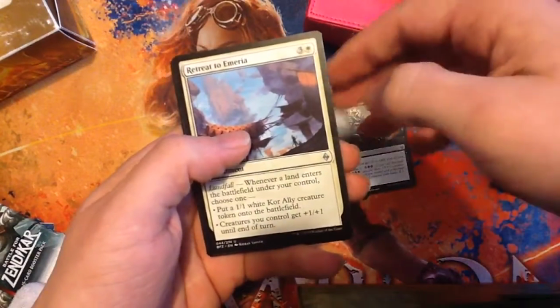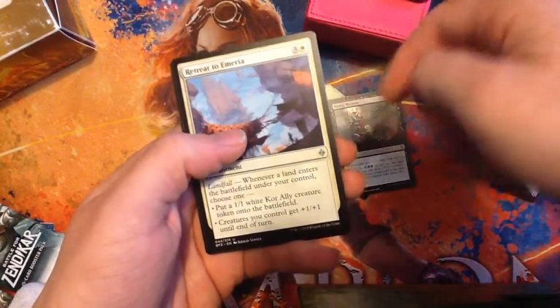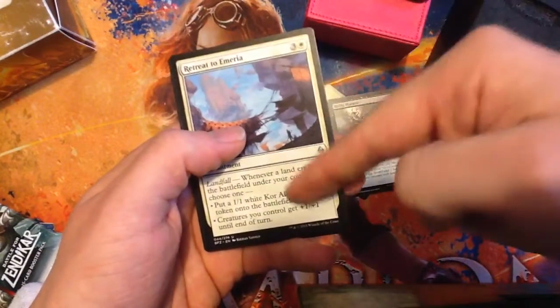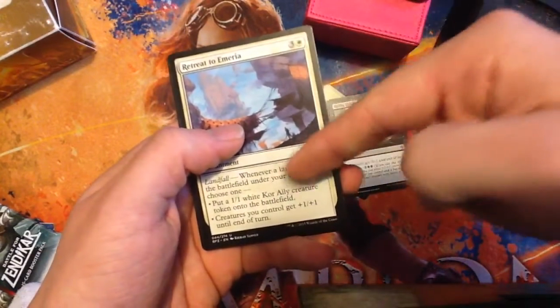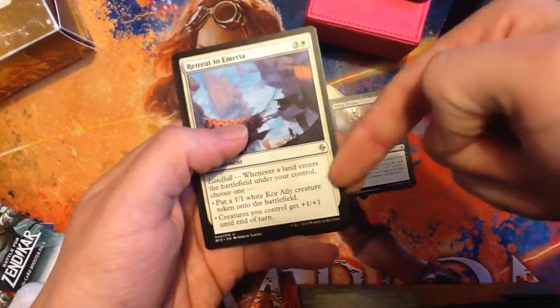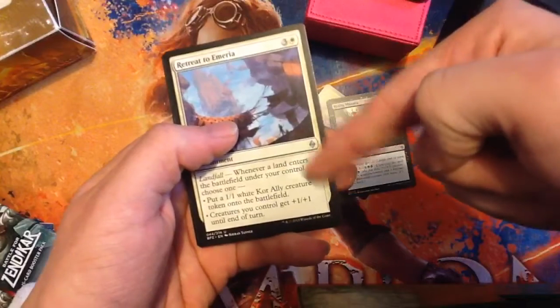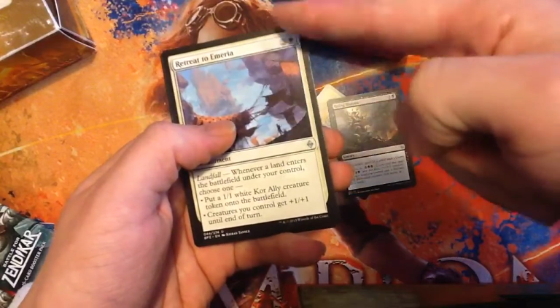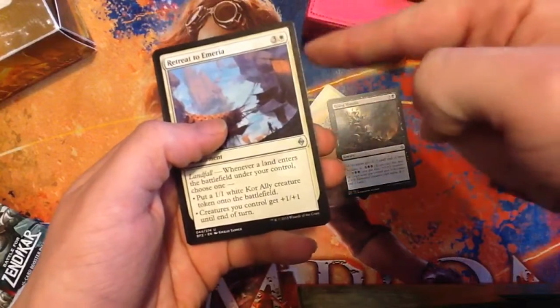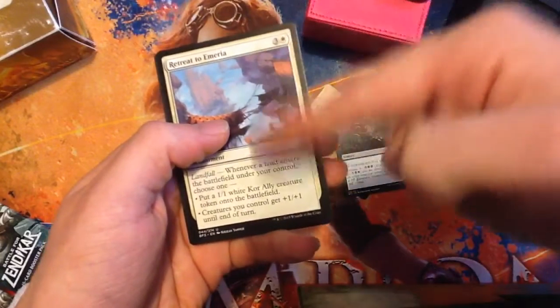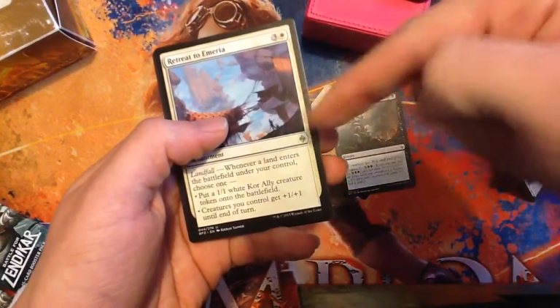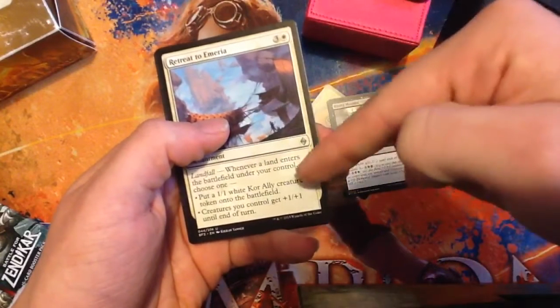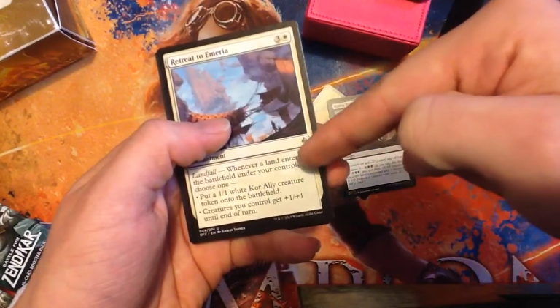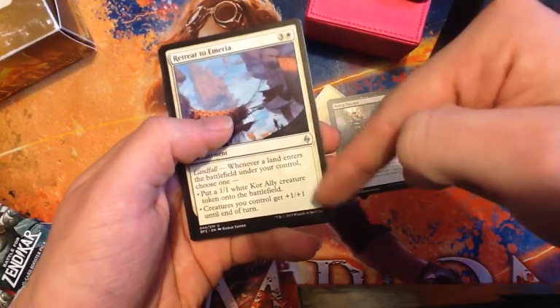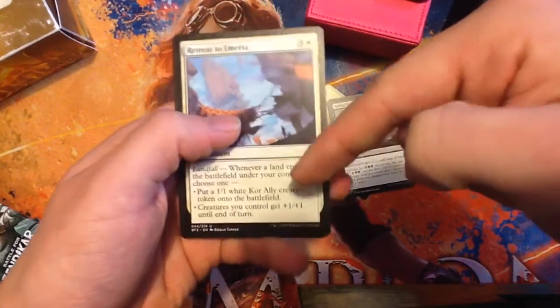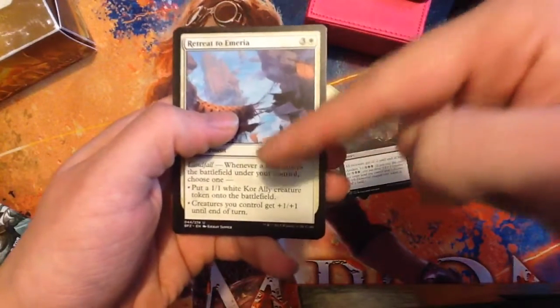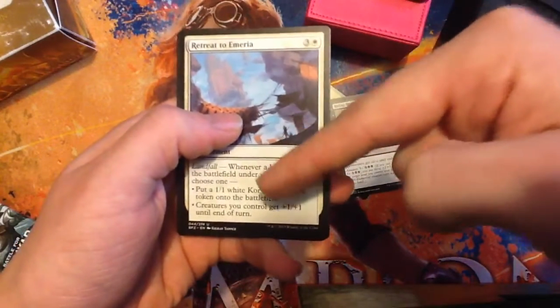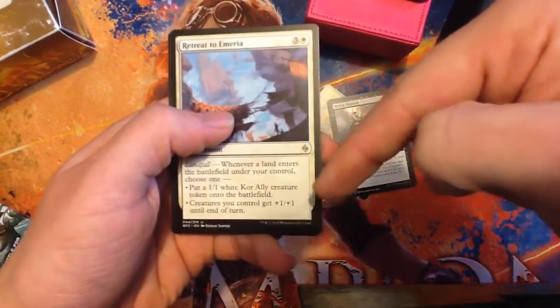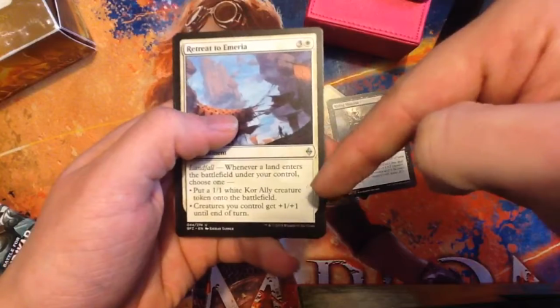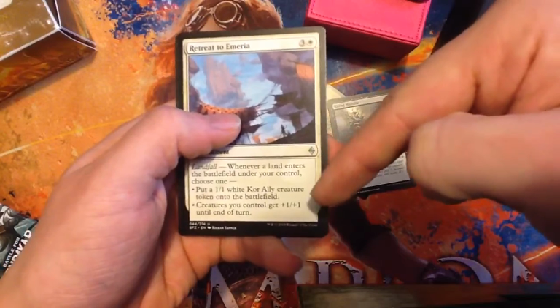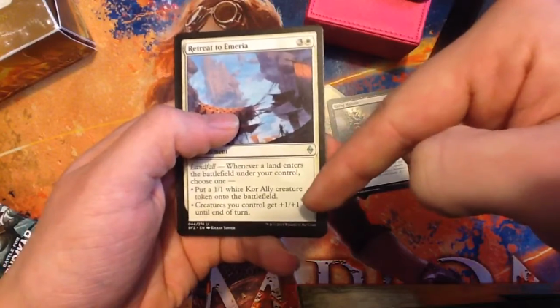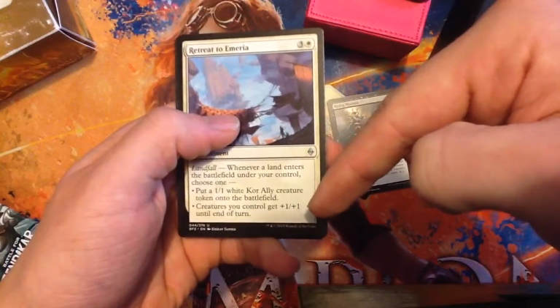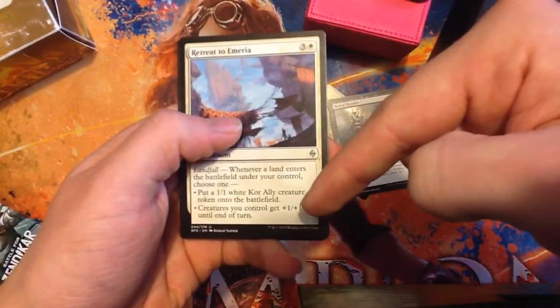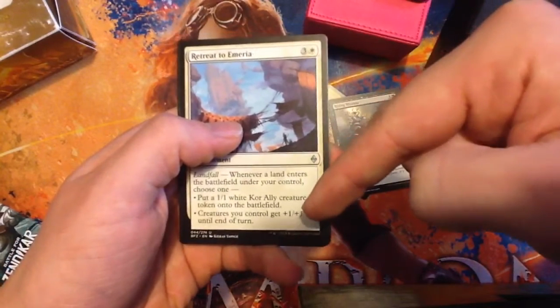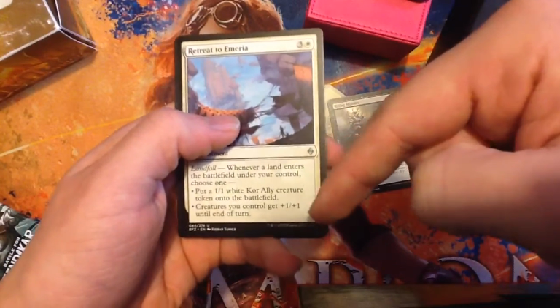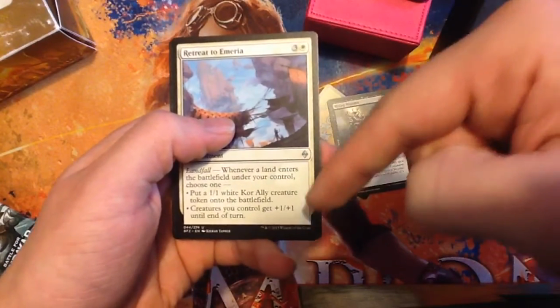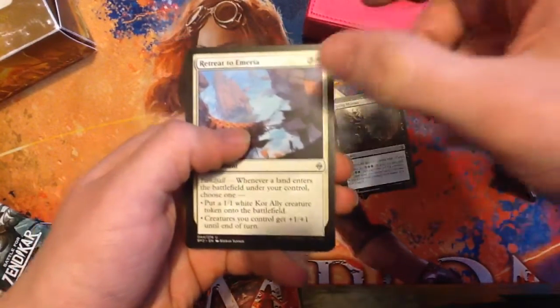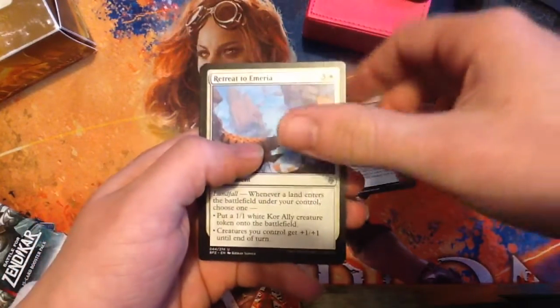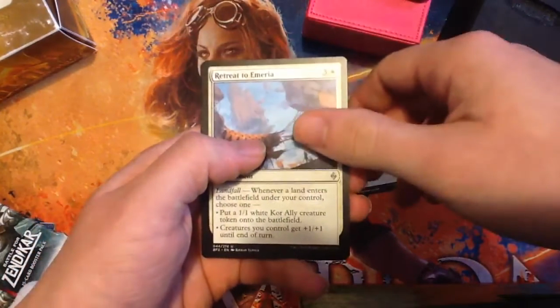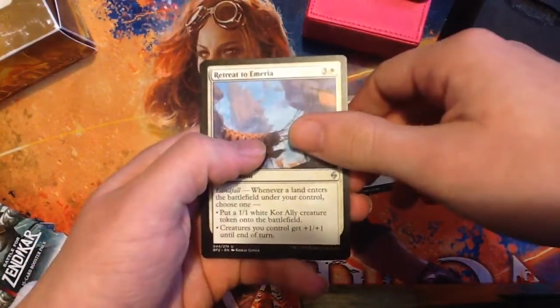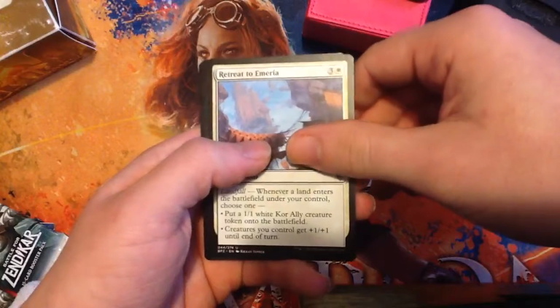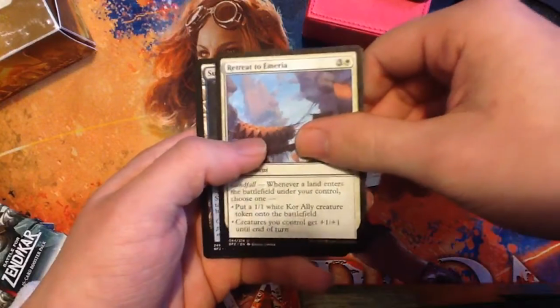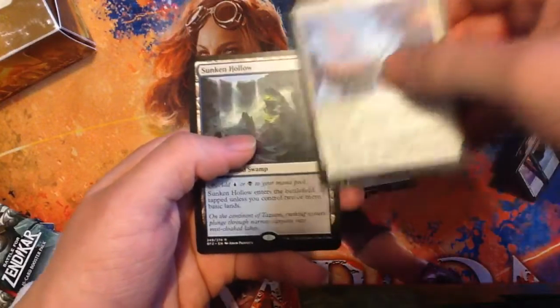Retreat to Emeria. Love this card. One white, three other. Enchantment. When a land enters the battlefield under your control, choose one: put a one one white kor ally creature token onto the battlefield, or creatures you control get plus one plus one until end of turn. Big blowout potential here.